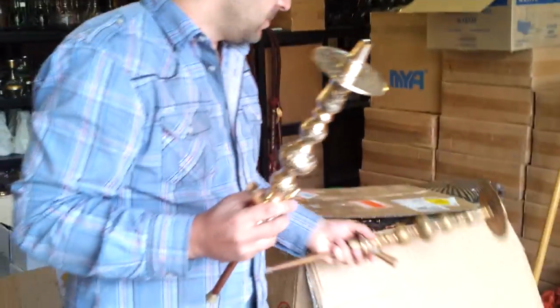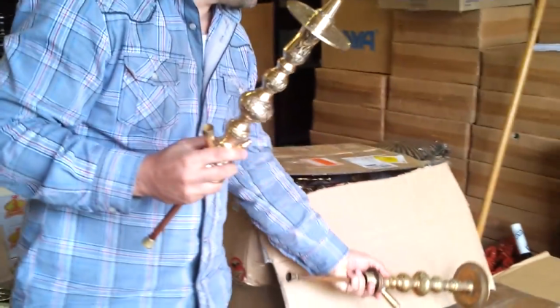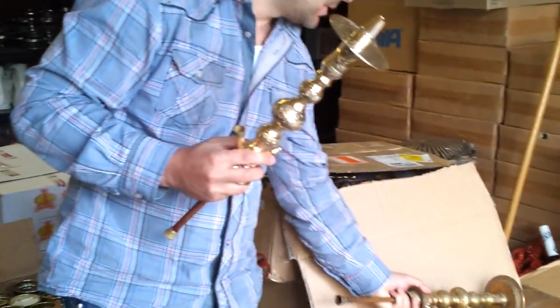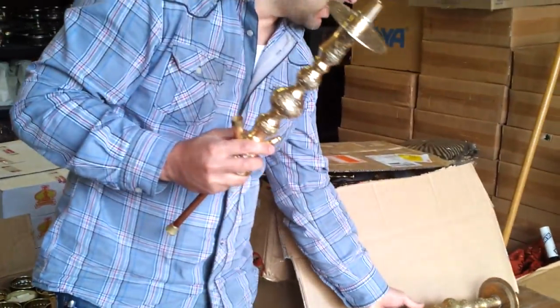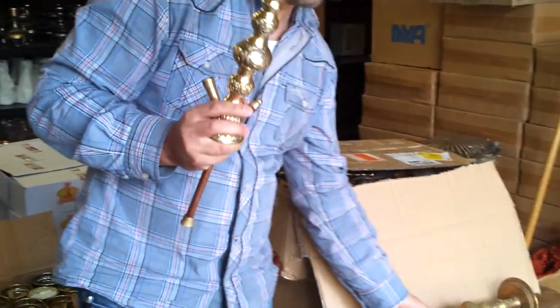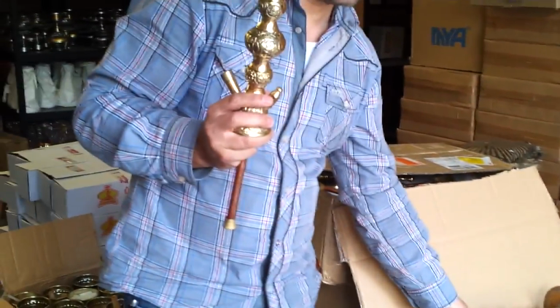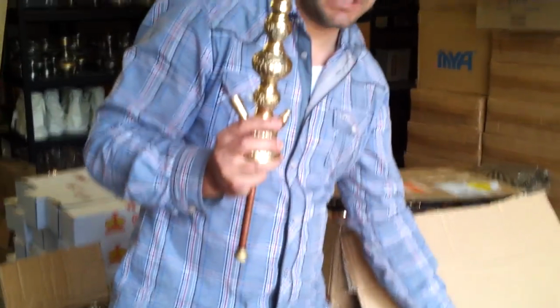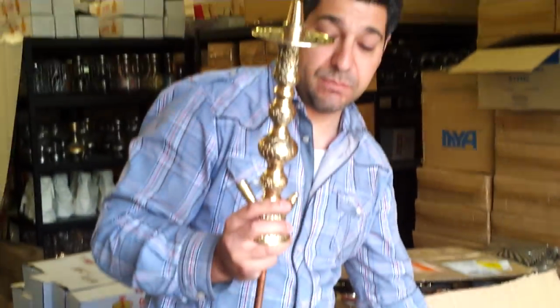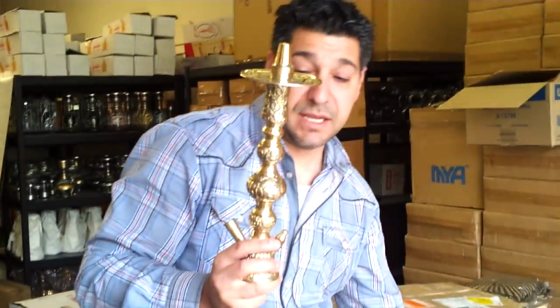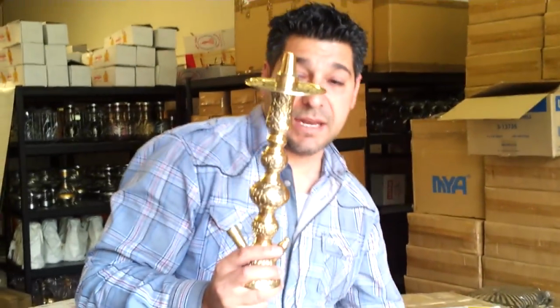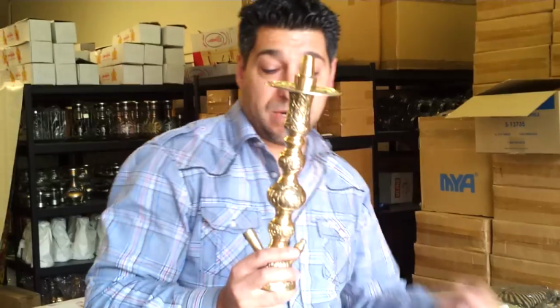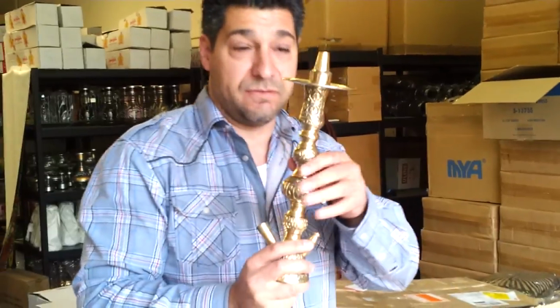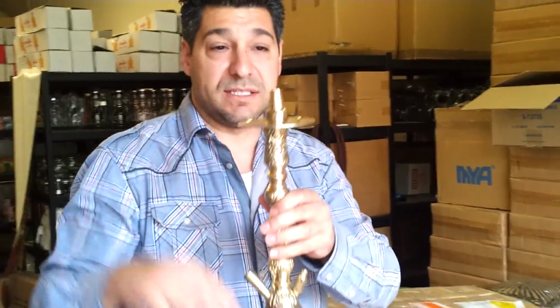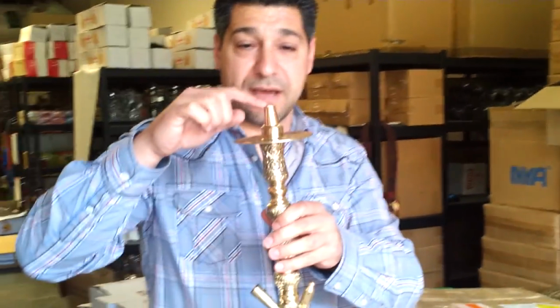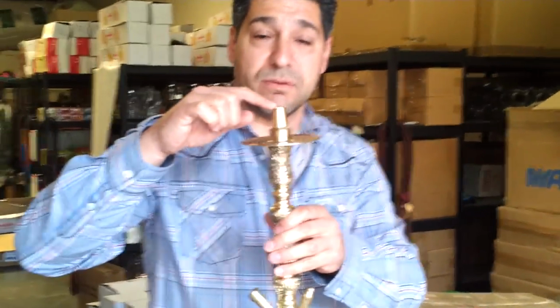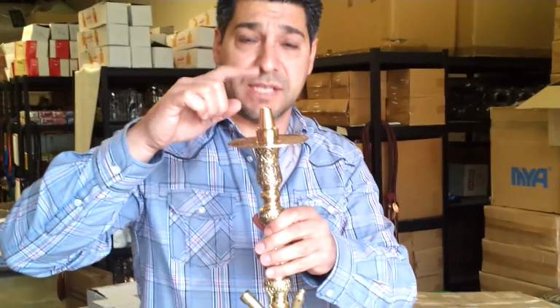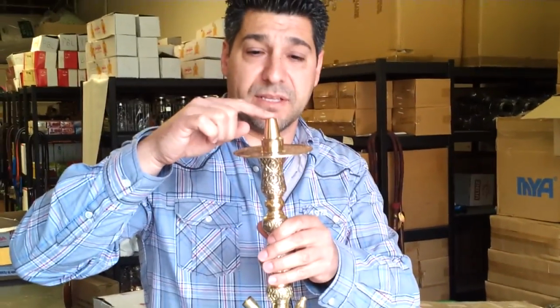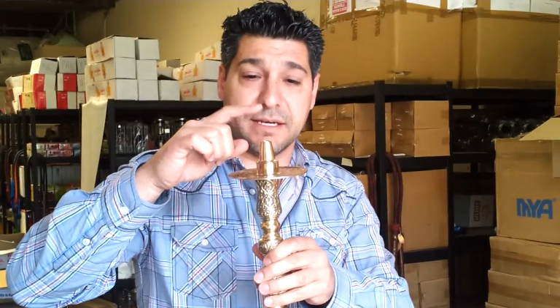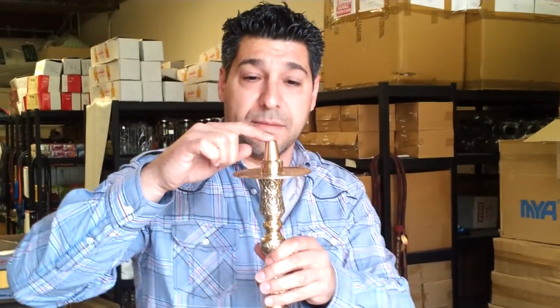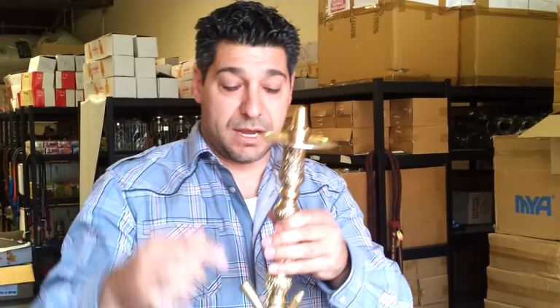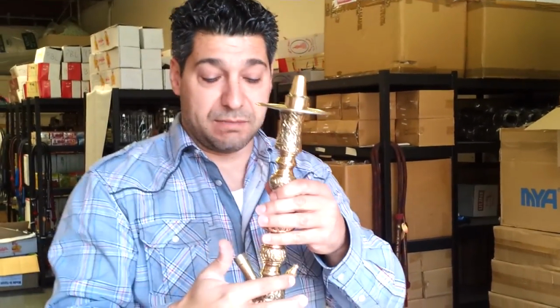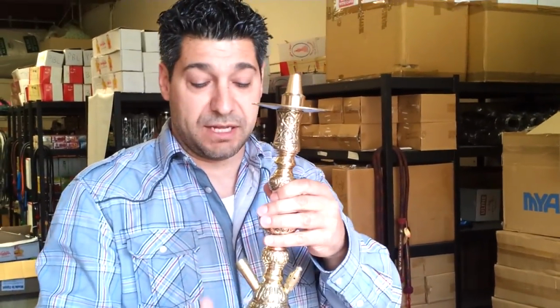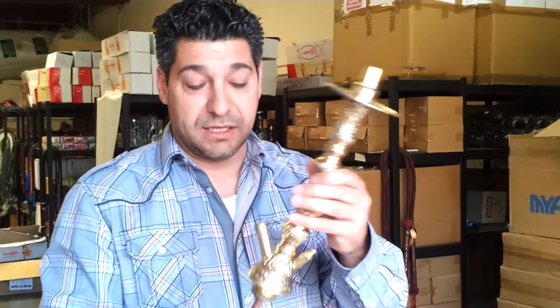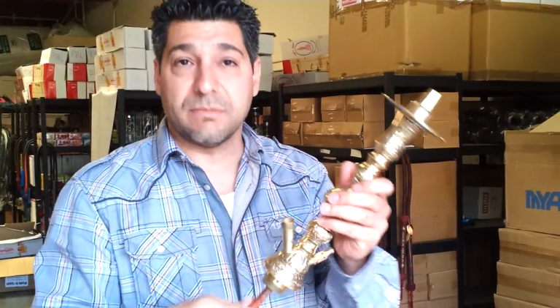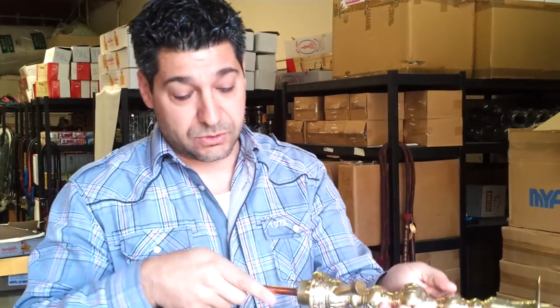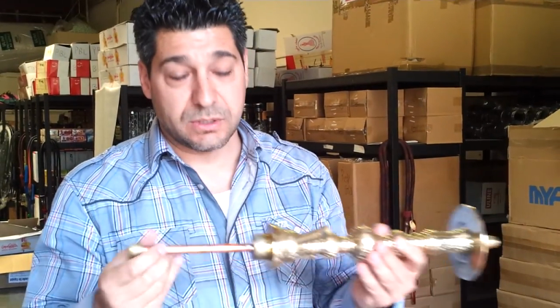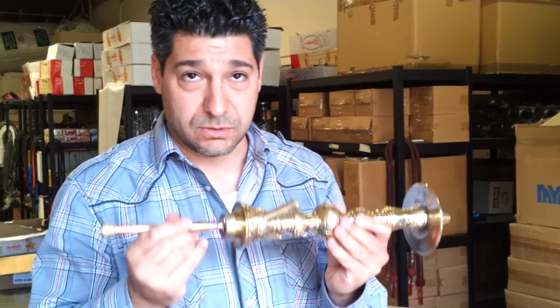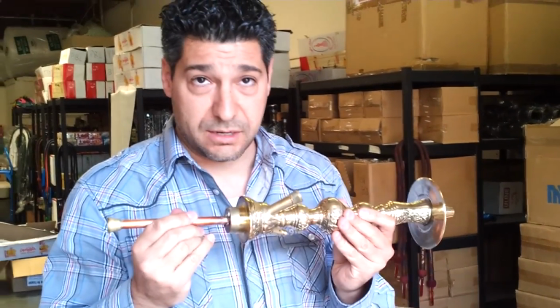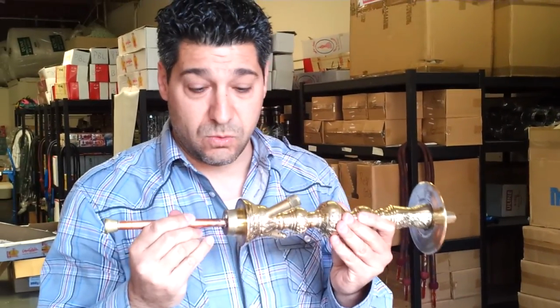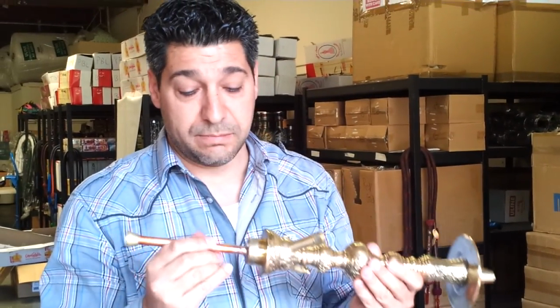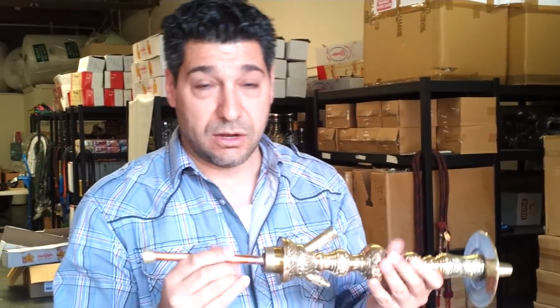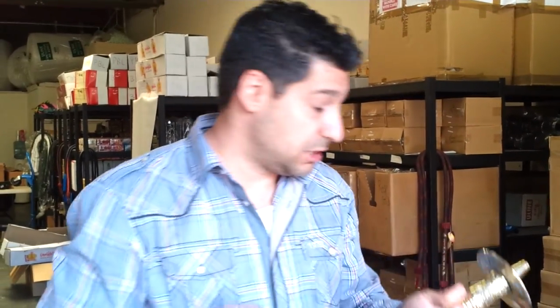We're going to have more models coming but it might take a few months. Out of the other models that have the male top and the purge valve, a lot of them unscrew — these don't unscrew. They are one piece all the way through.